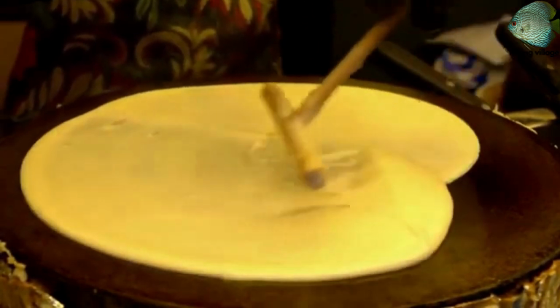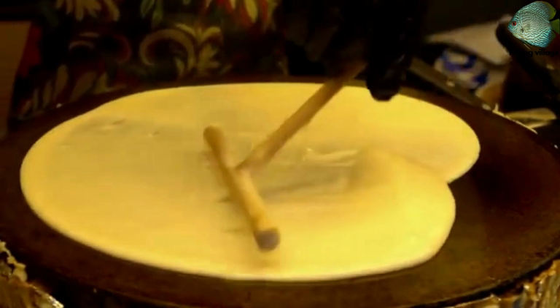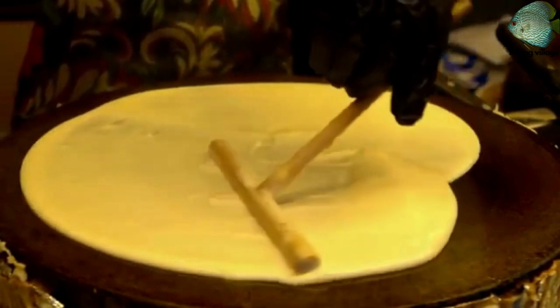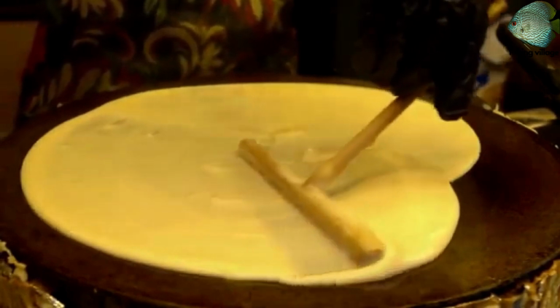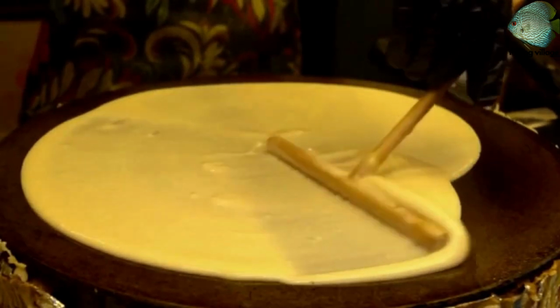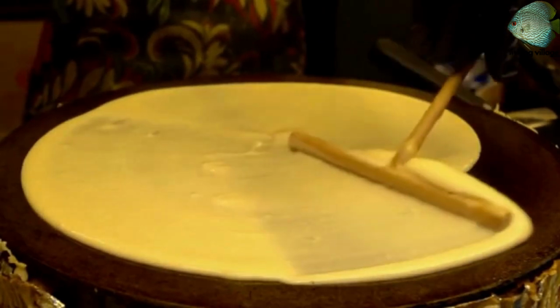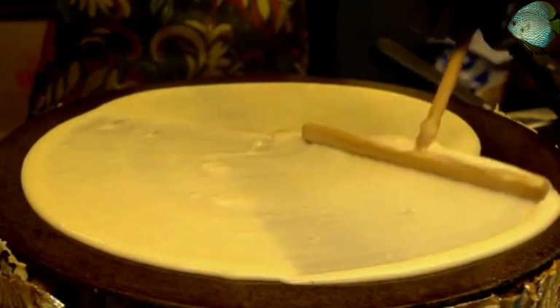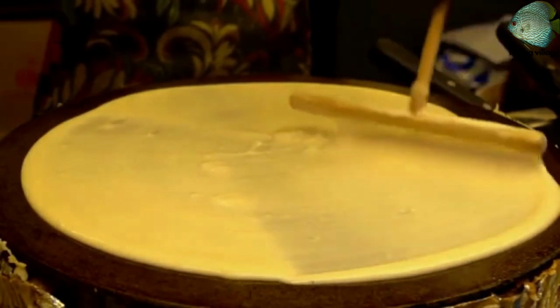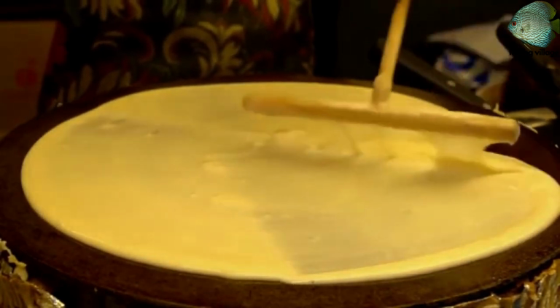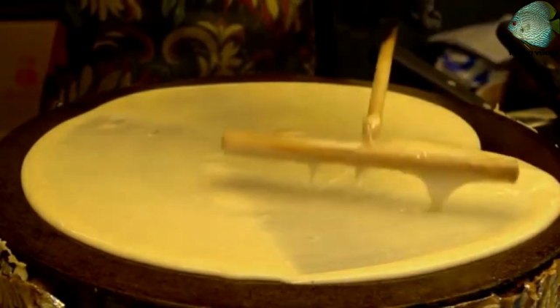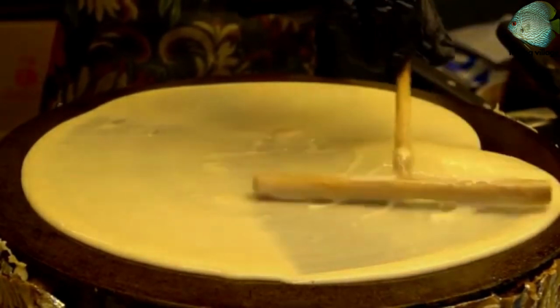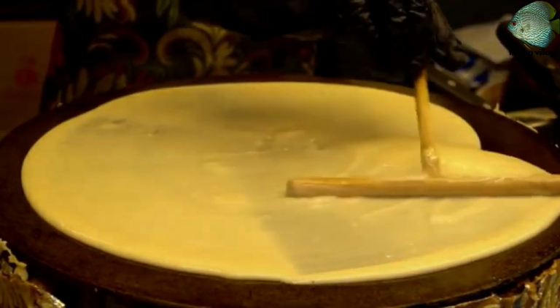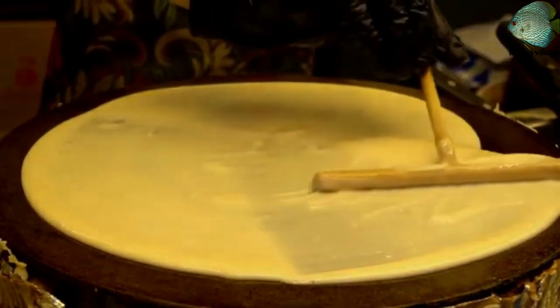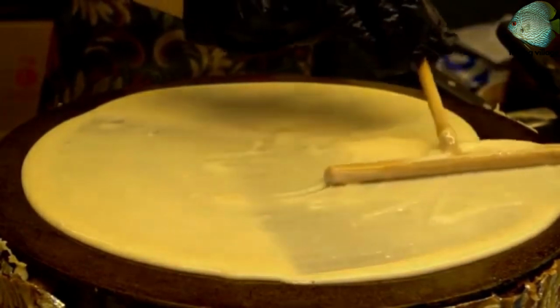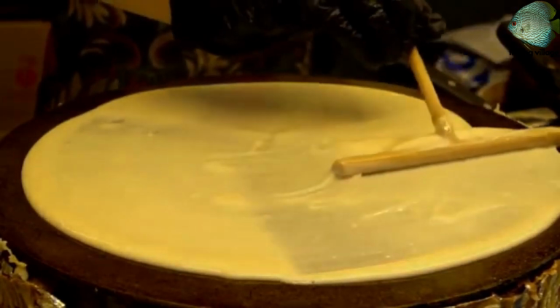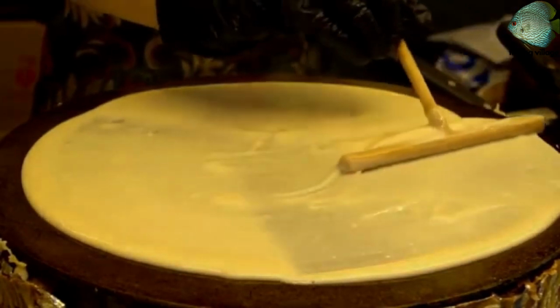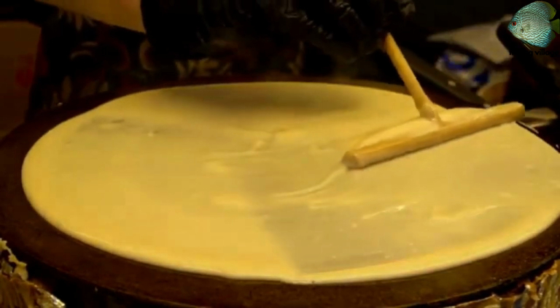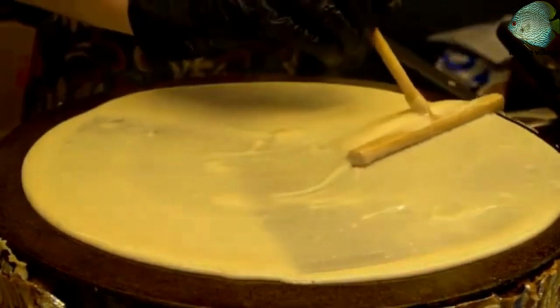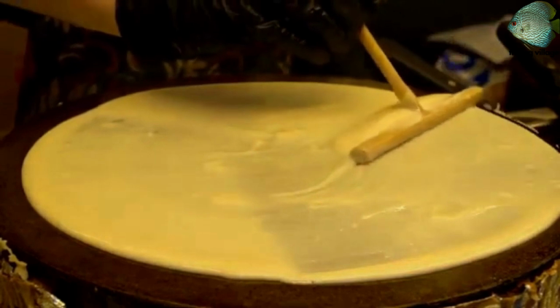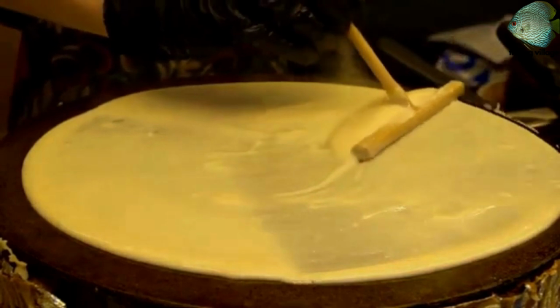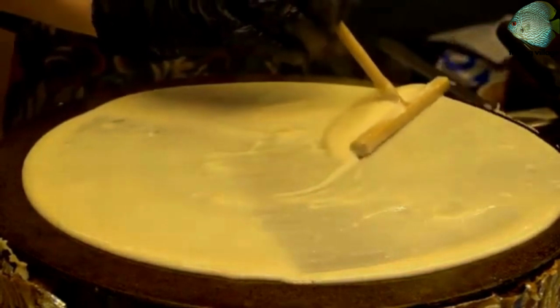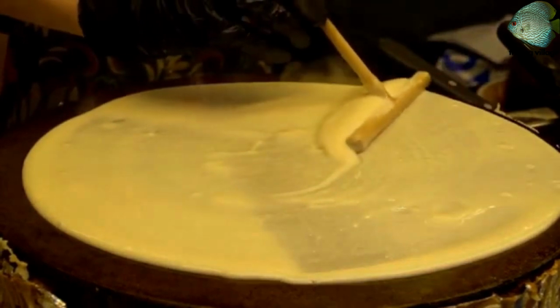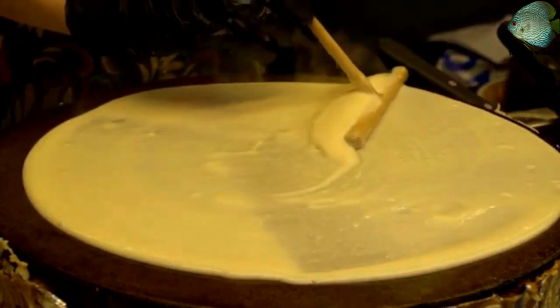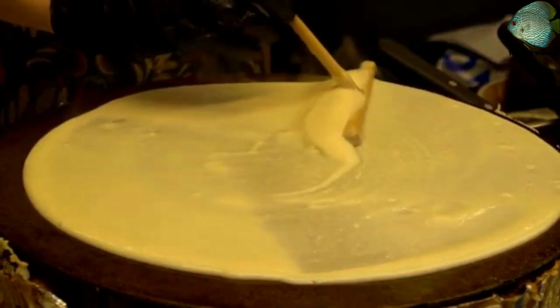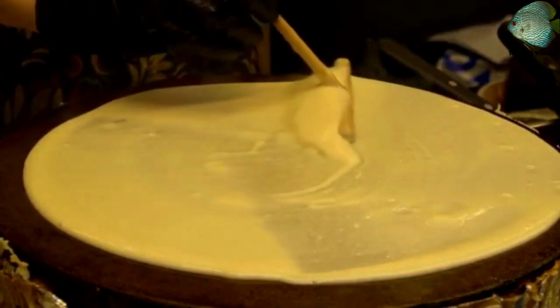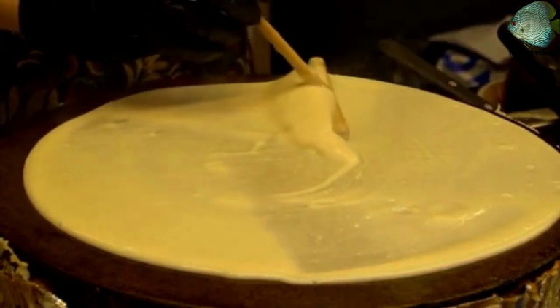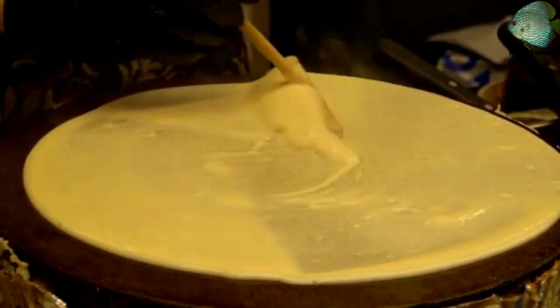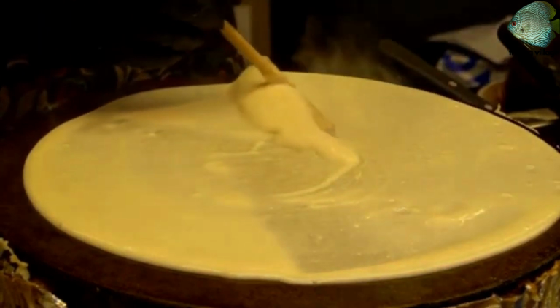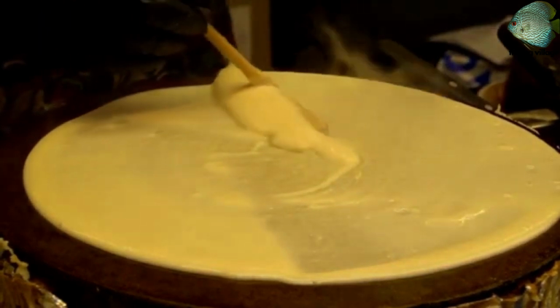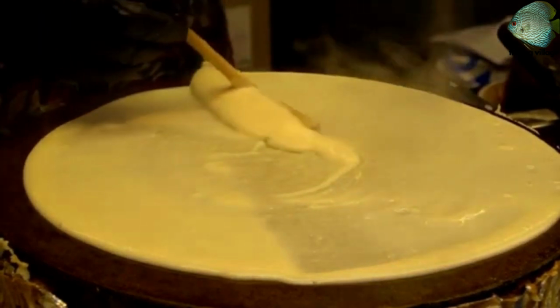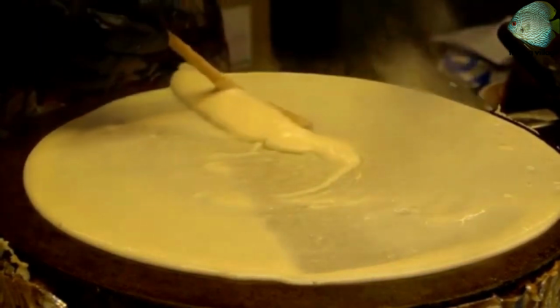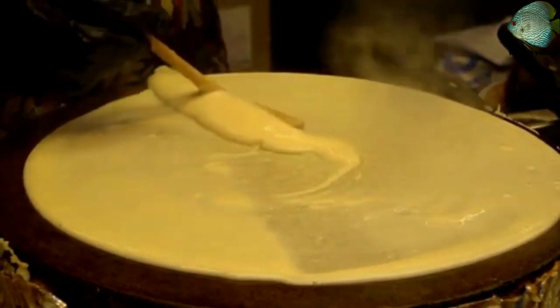Instructions: In a large mixing bowl, whisk together the flour, eggs, milk, water, salt, and melted butter until smooth.